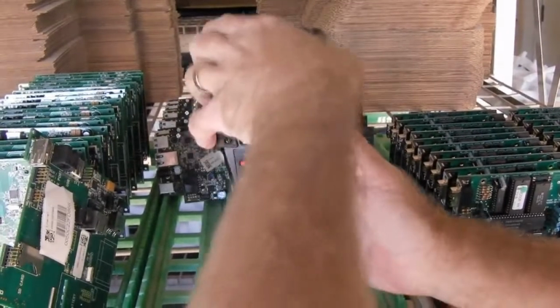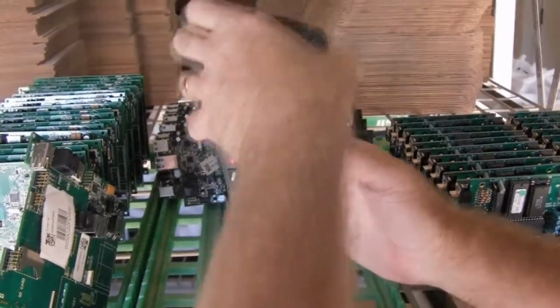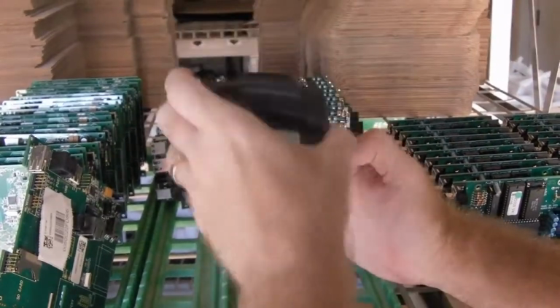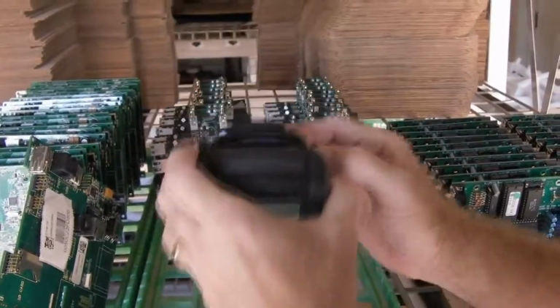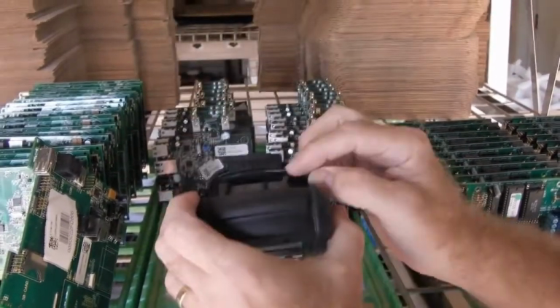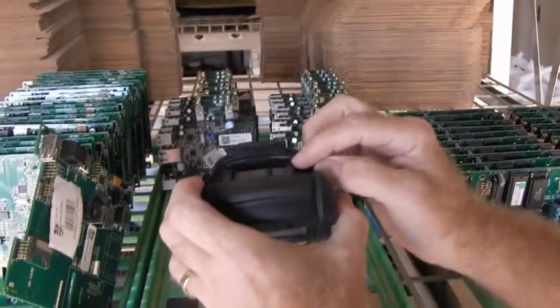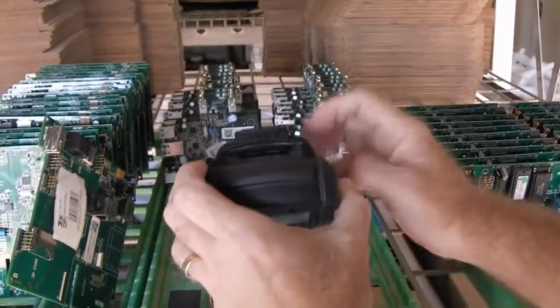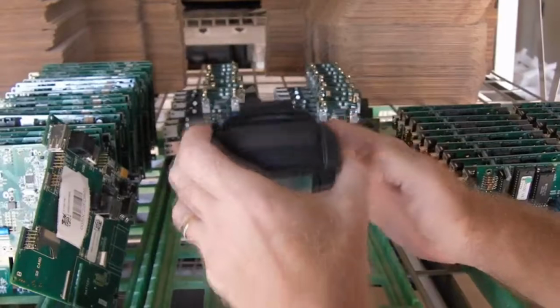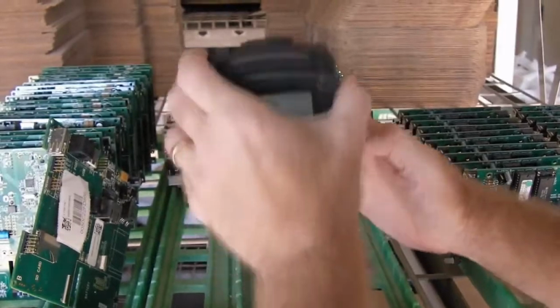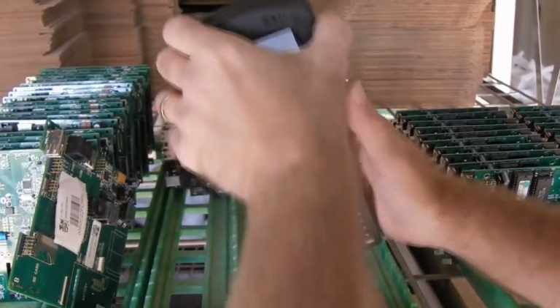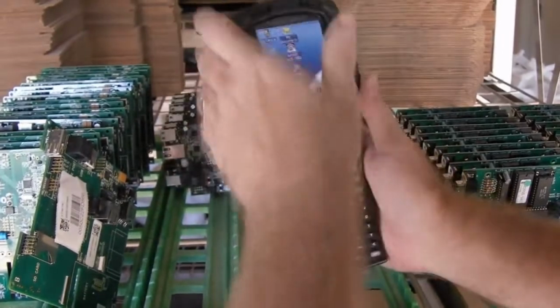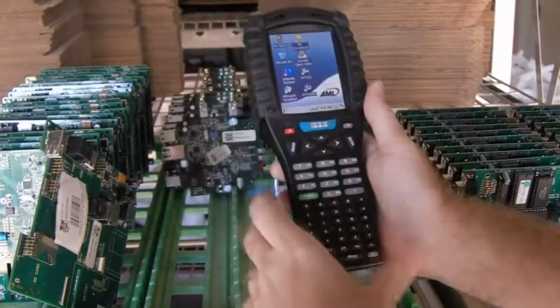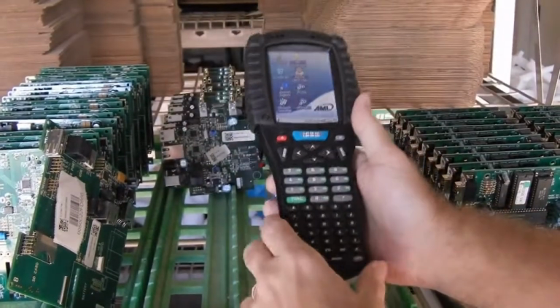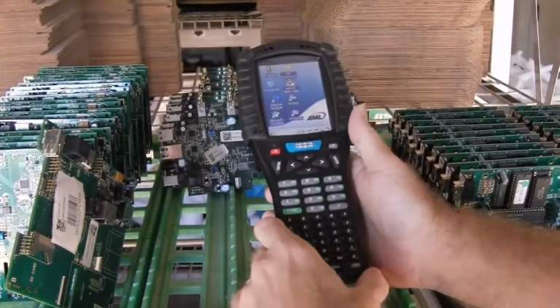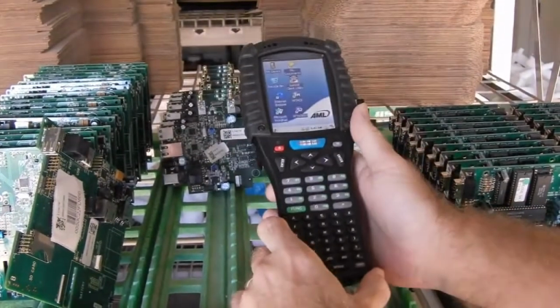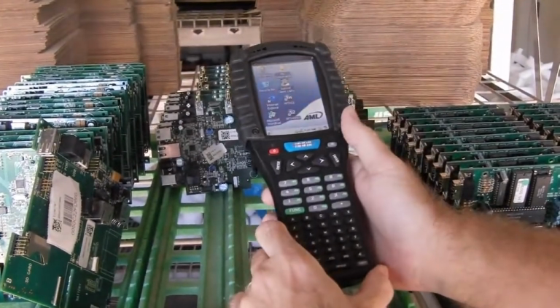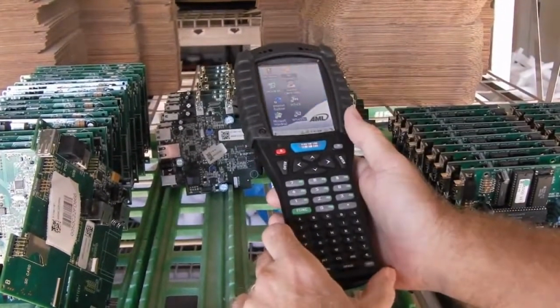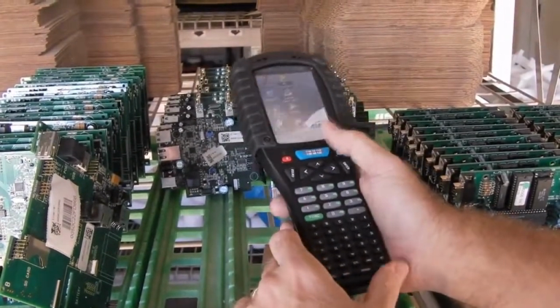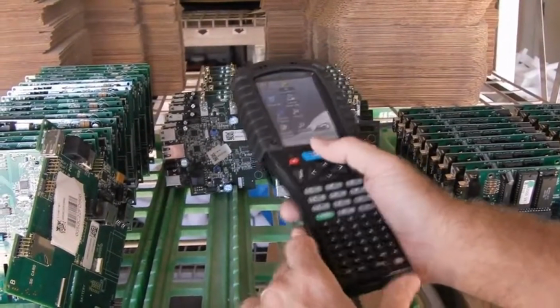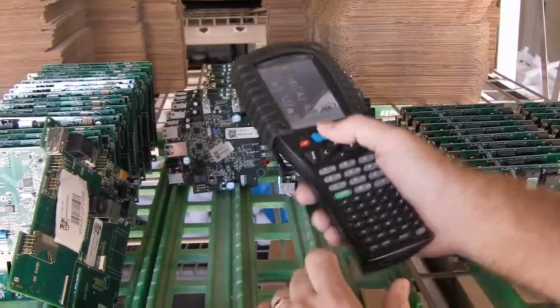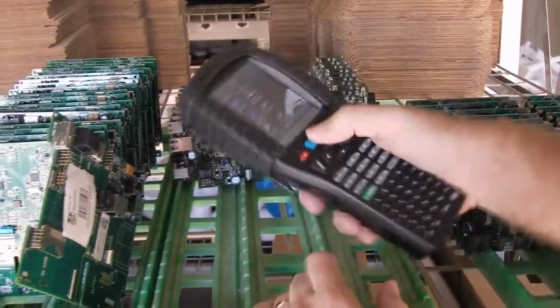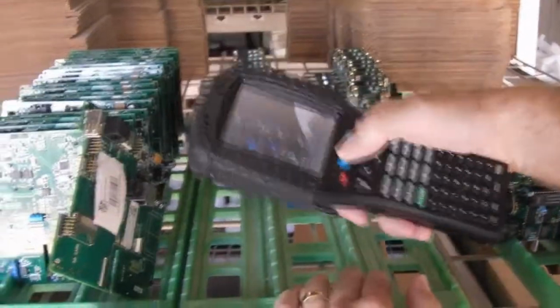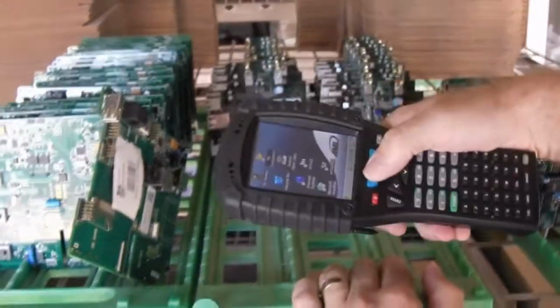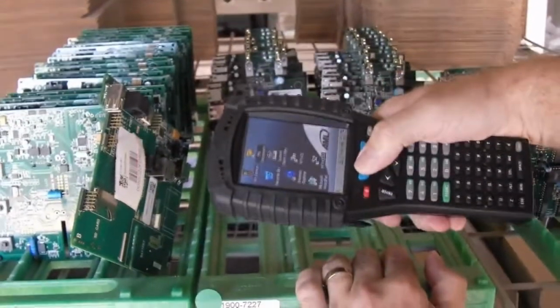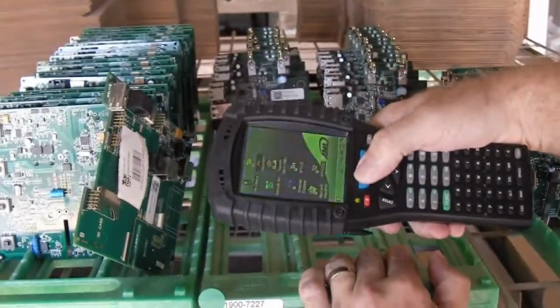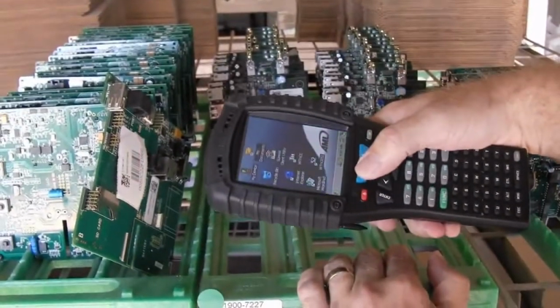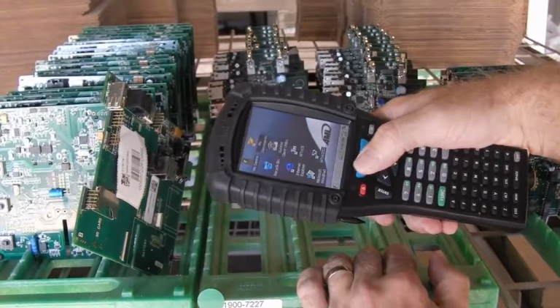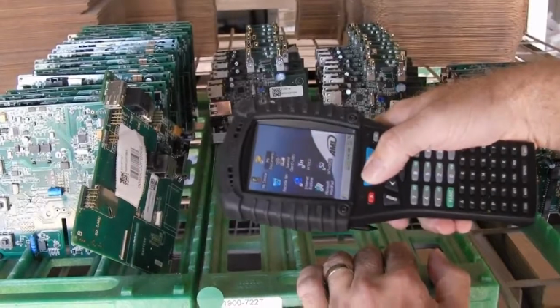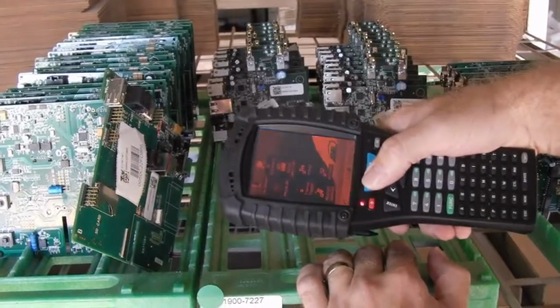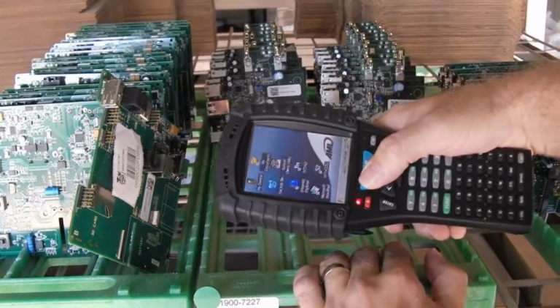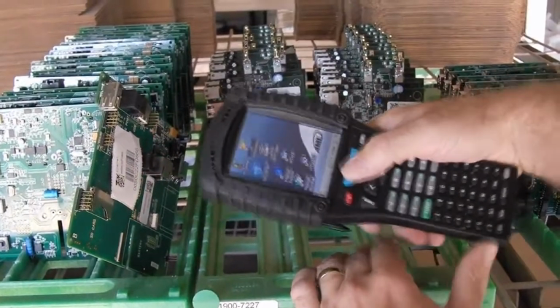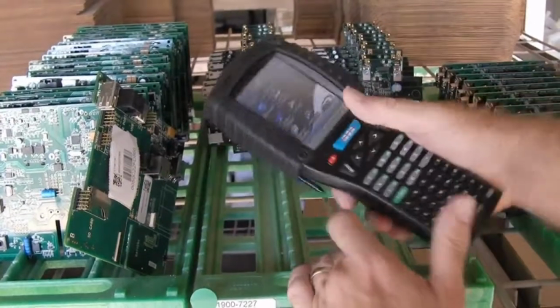It's available with several barcode scanning options, including 1D laser, long-range scanning, and 2D imaging. It has a really cool feature that flashes the screen green on a good read and red on a bad read.